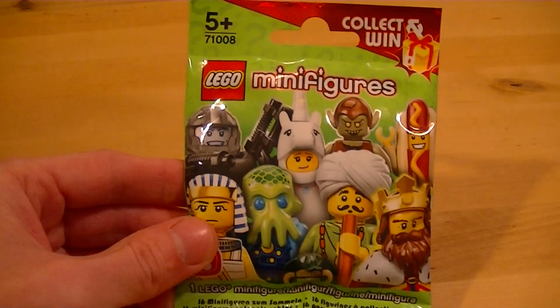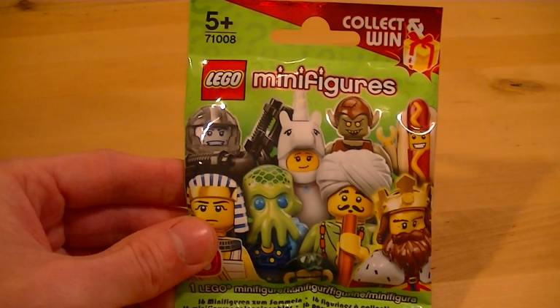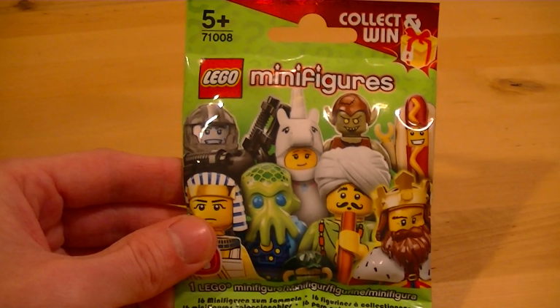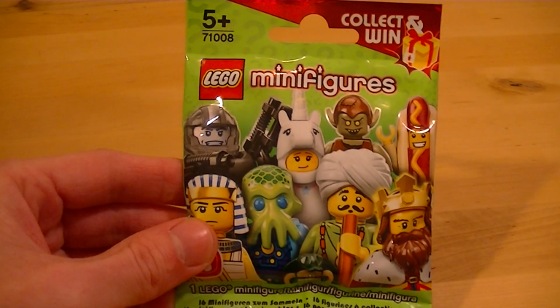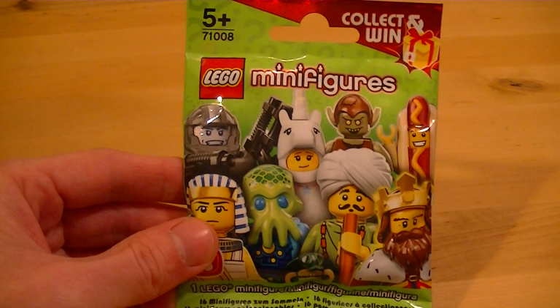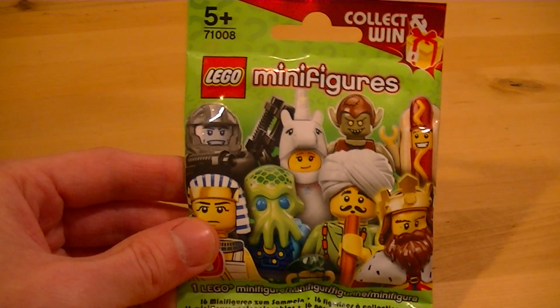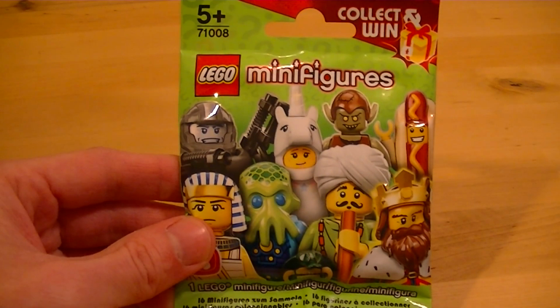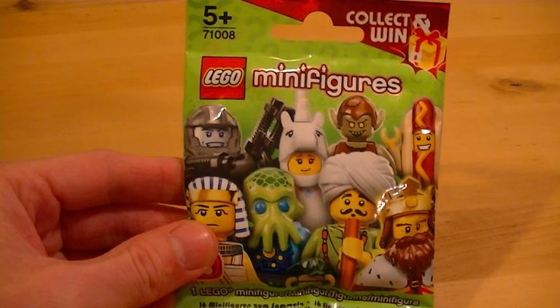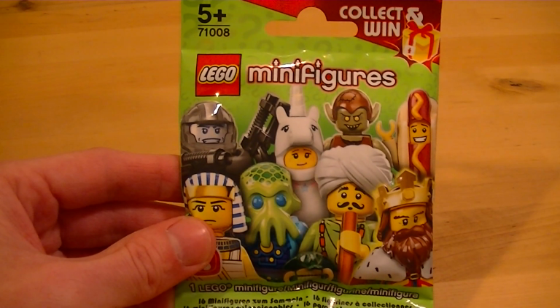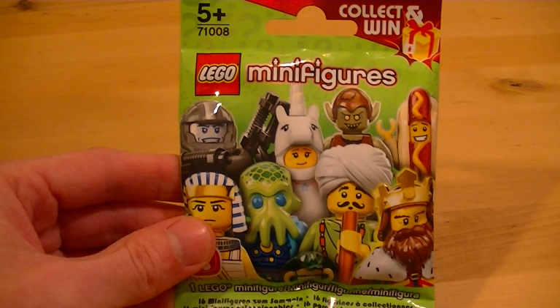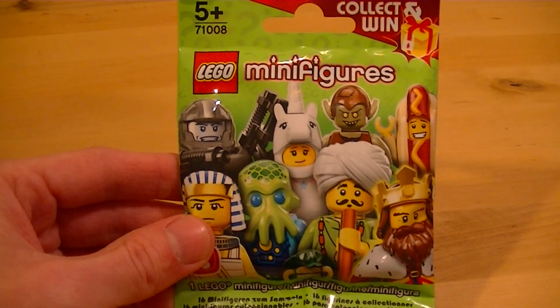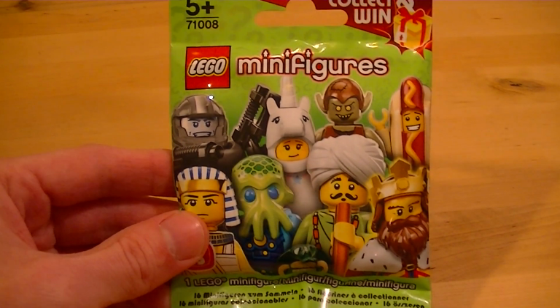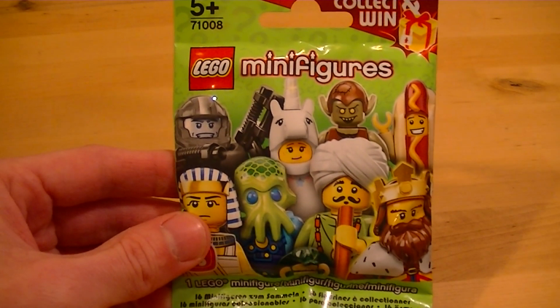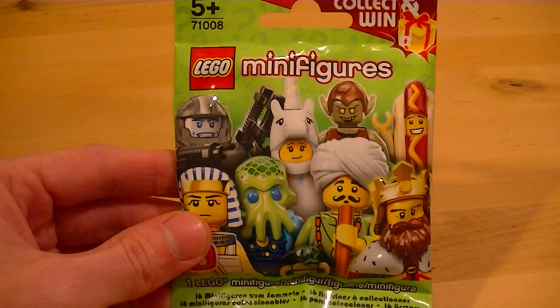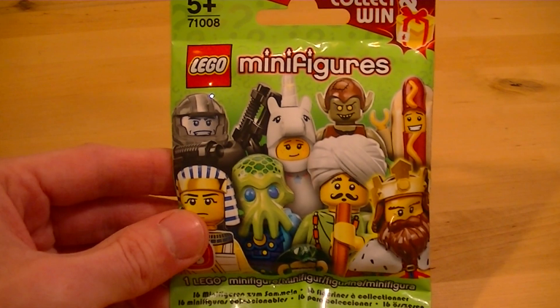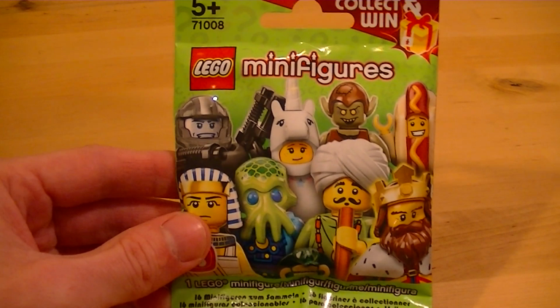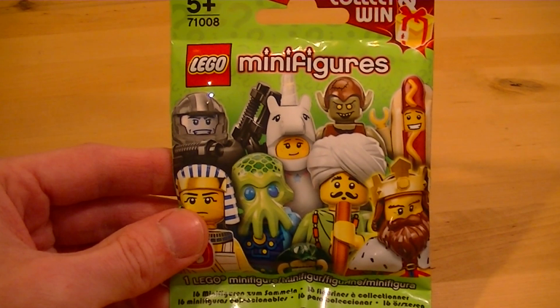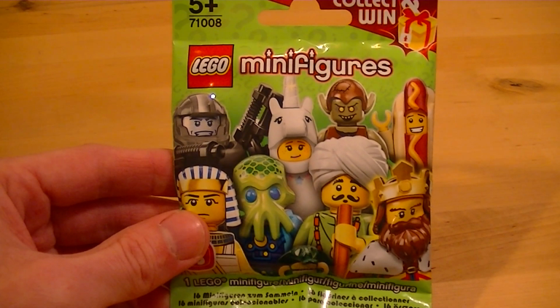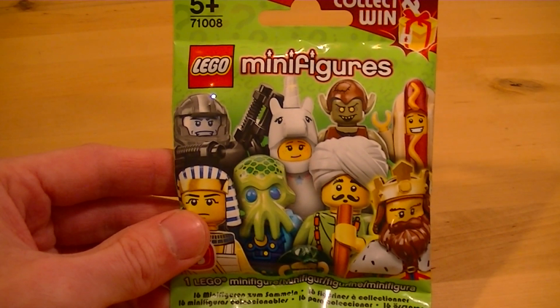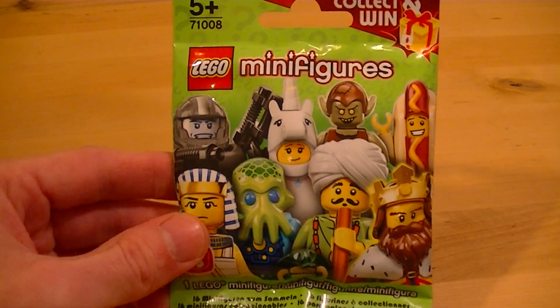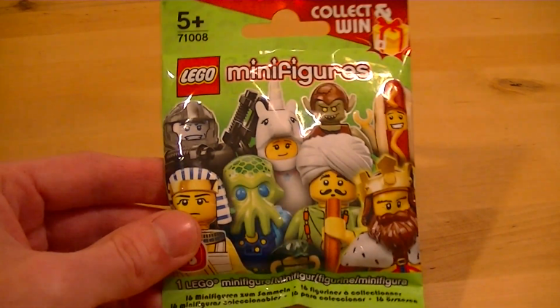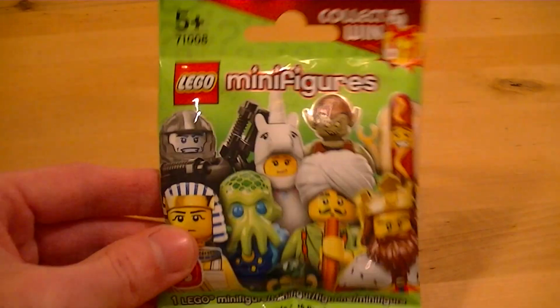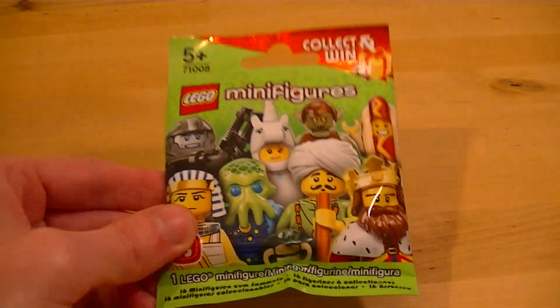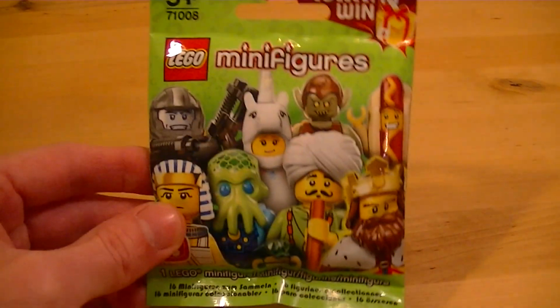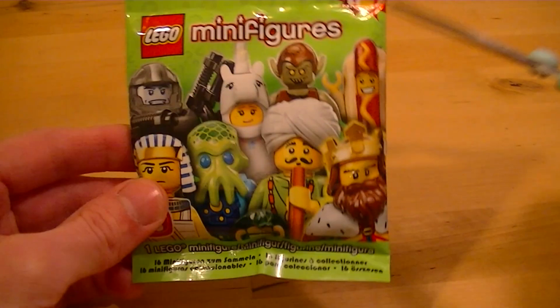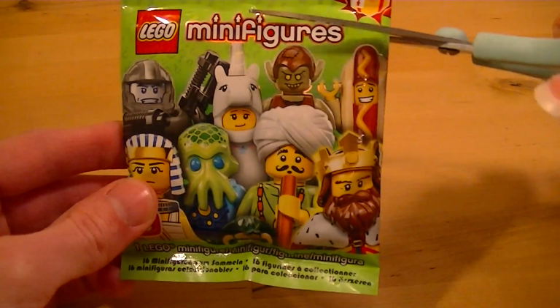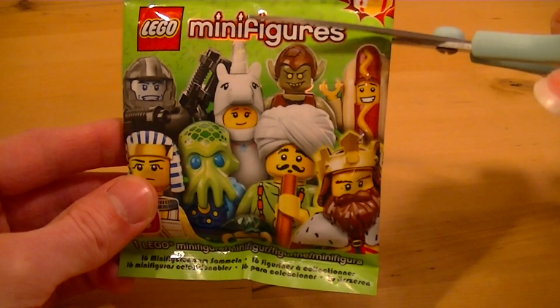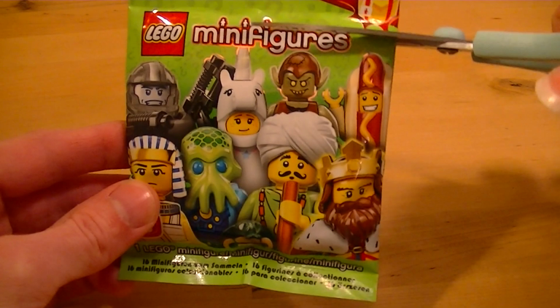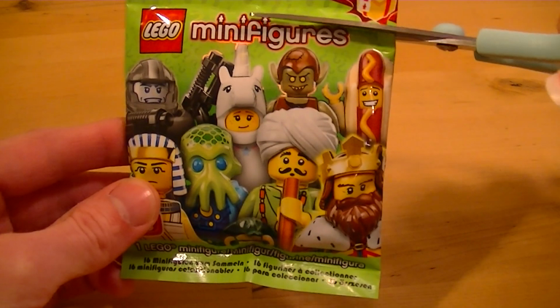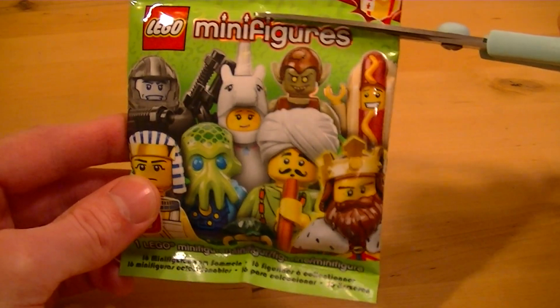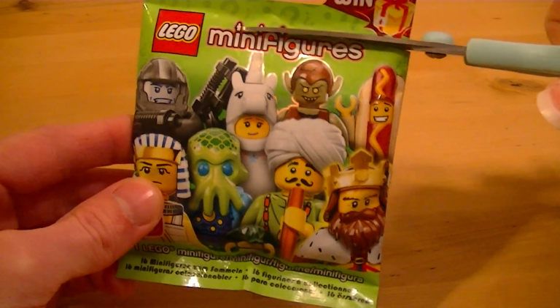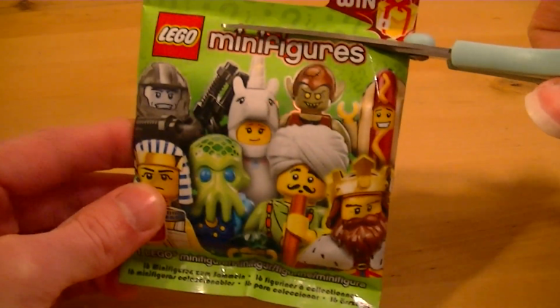Hello everybody and welcome to the Lego Loft. Yet again I'm going to be opening another blind bag from the Lego Minifigure Series 13. Let's see what we've got.